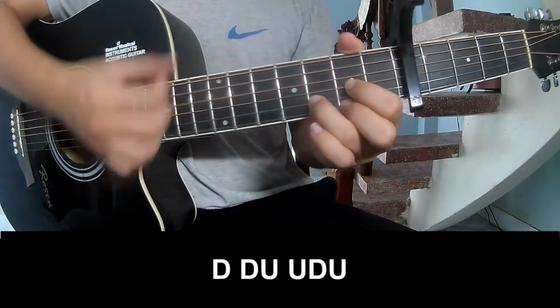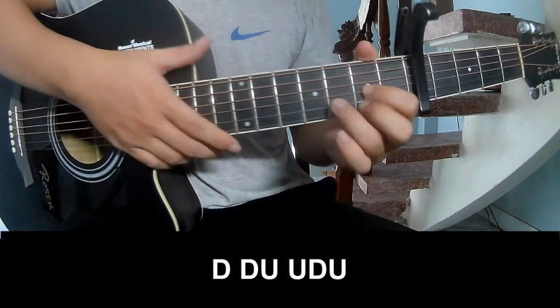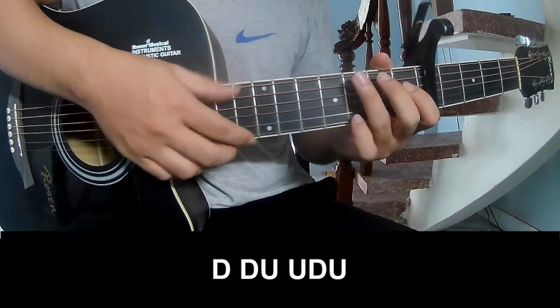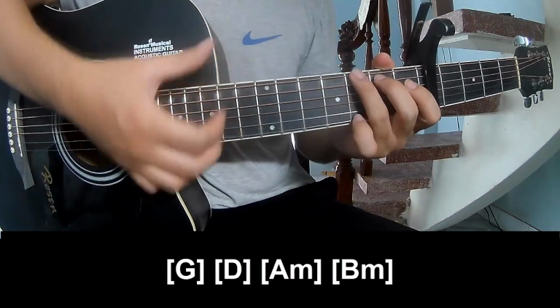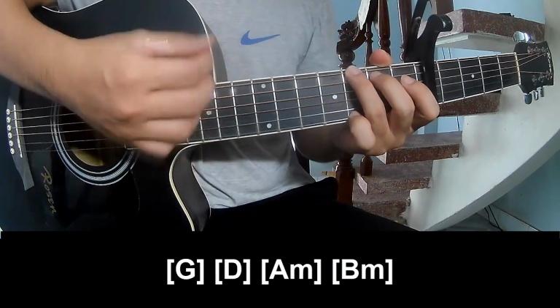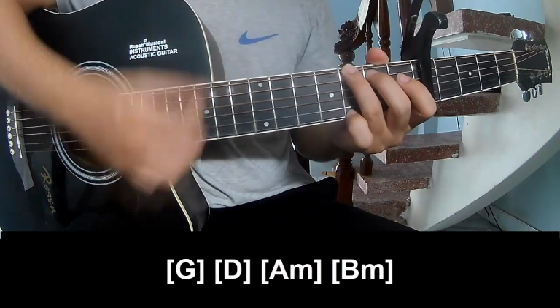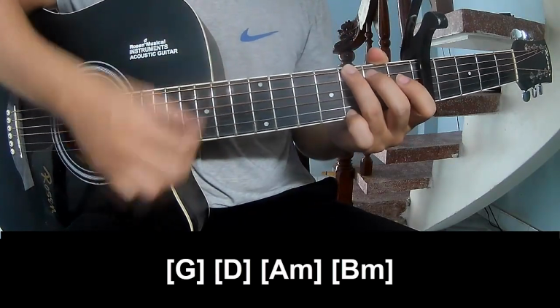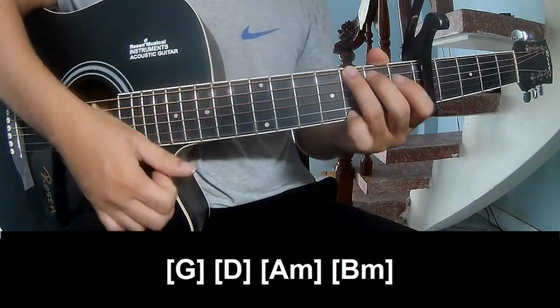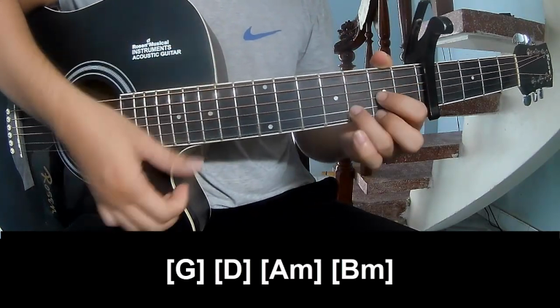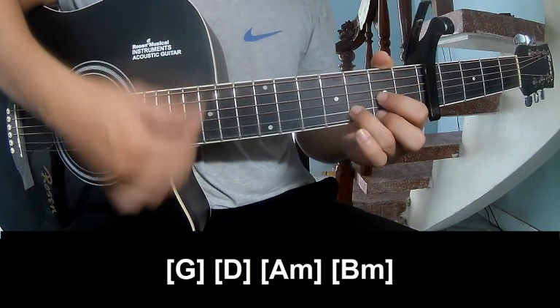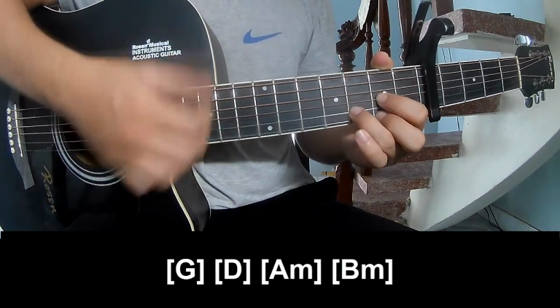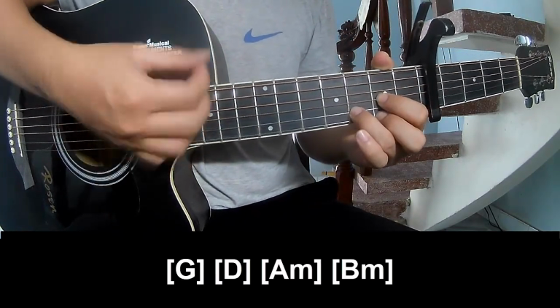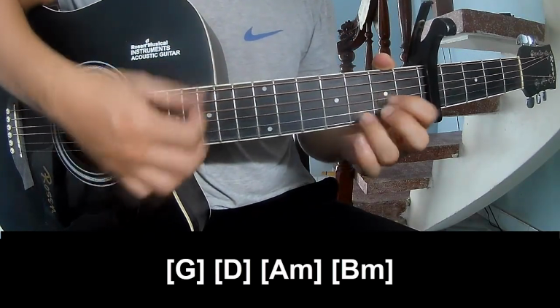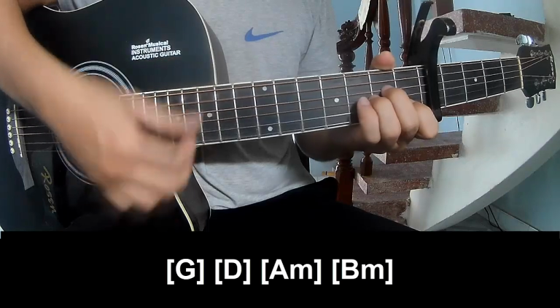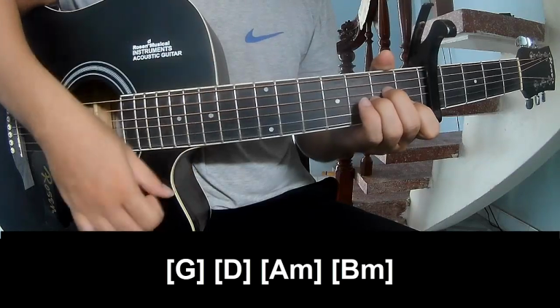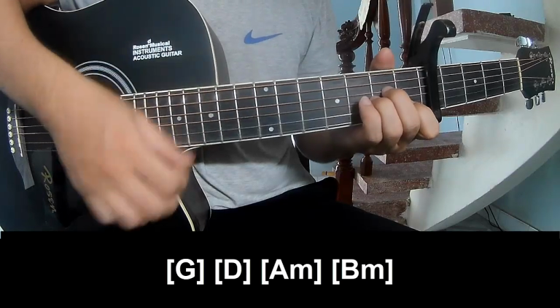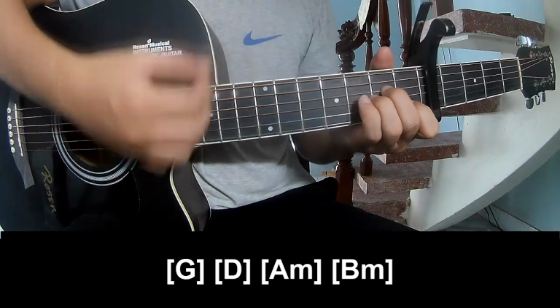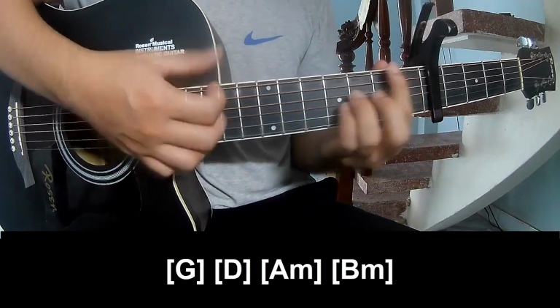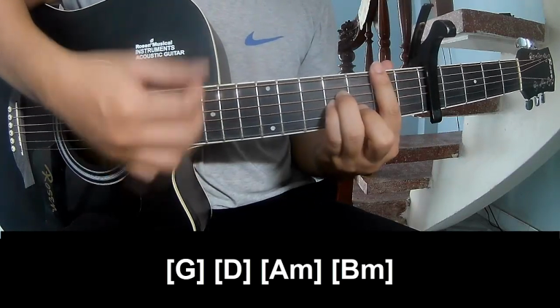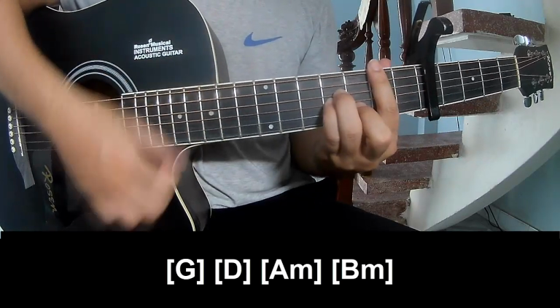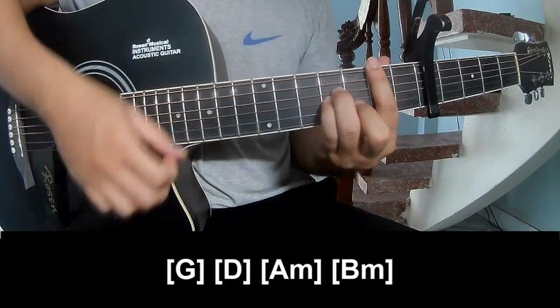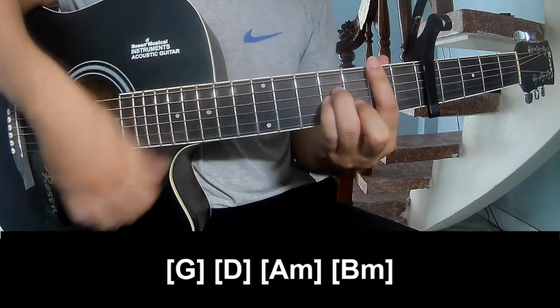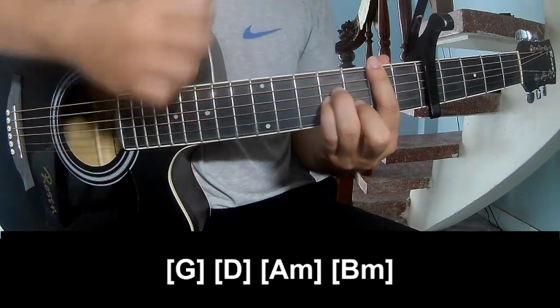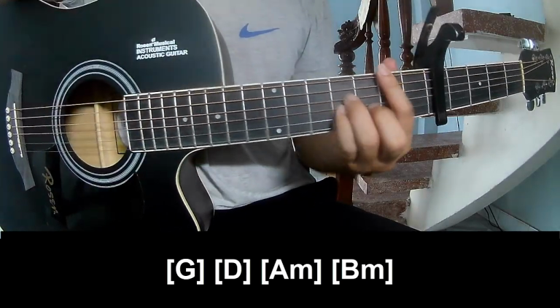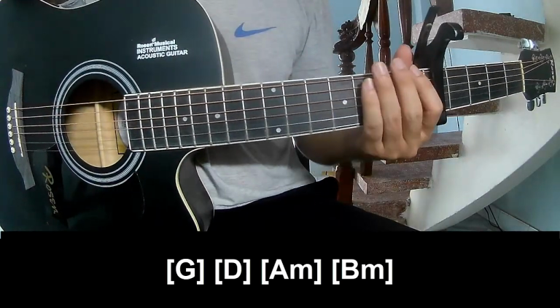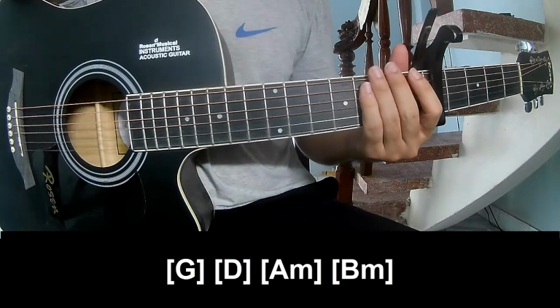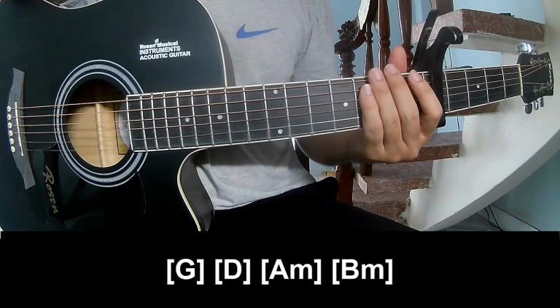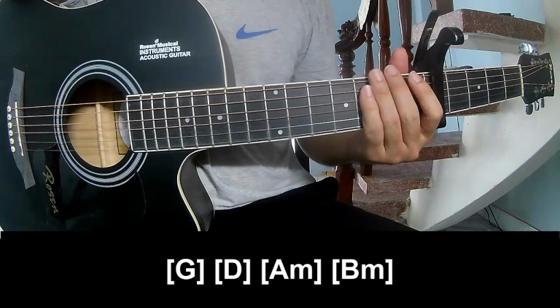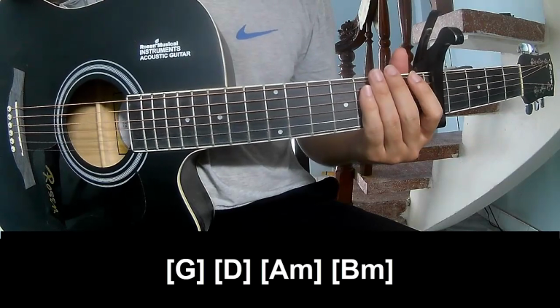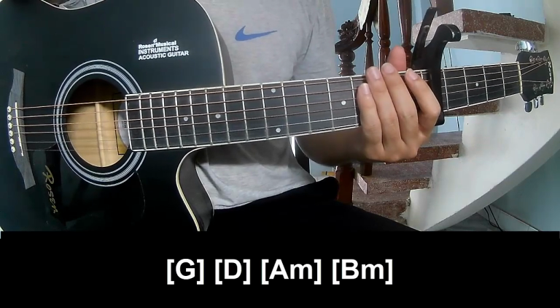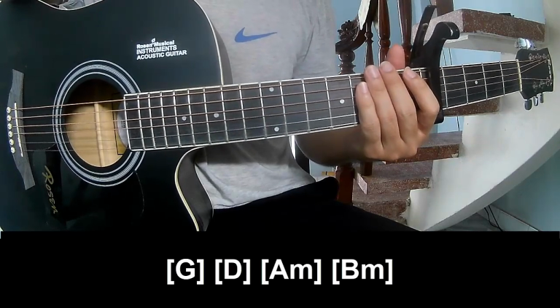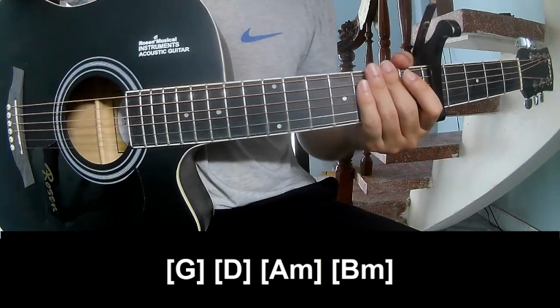And play along G, D, Am. The hit system is the same way for the bridge. Thank you for watching and see you again, bye bye.